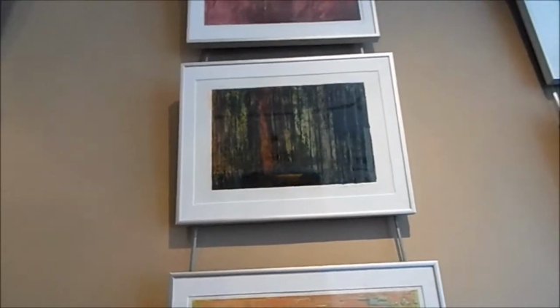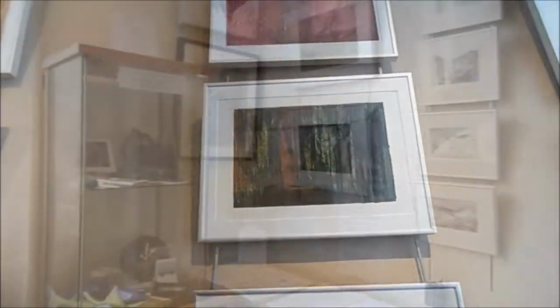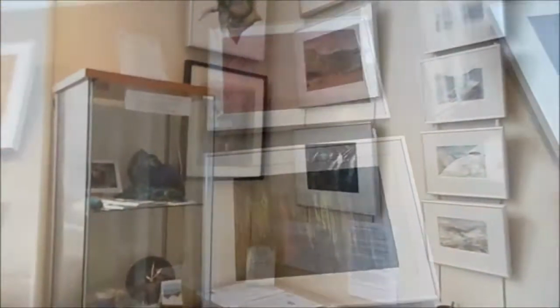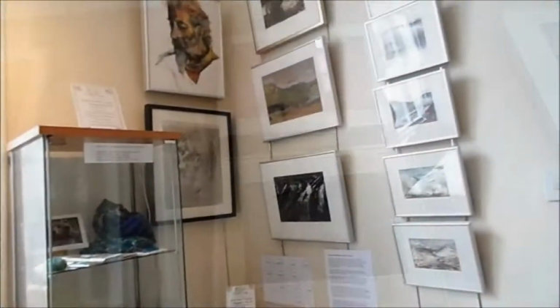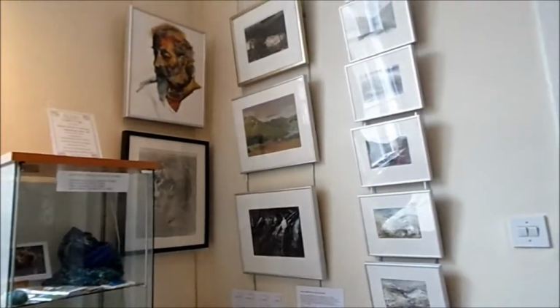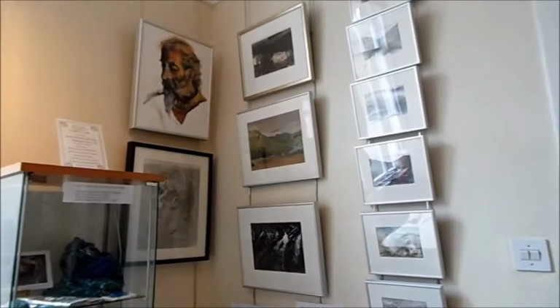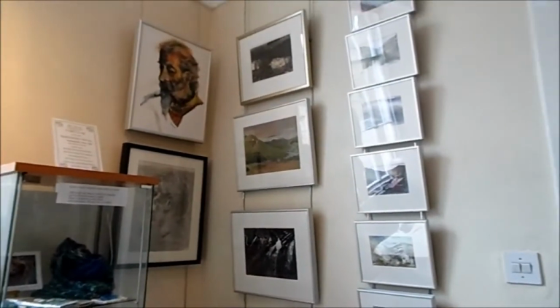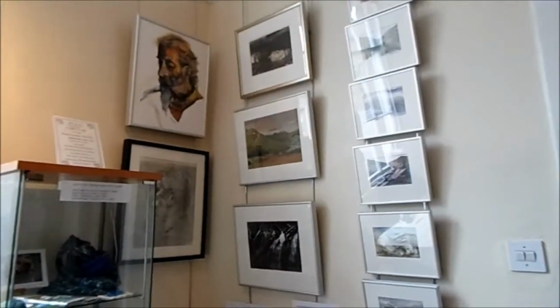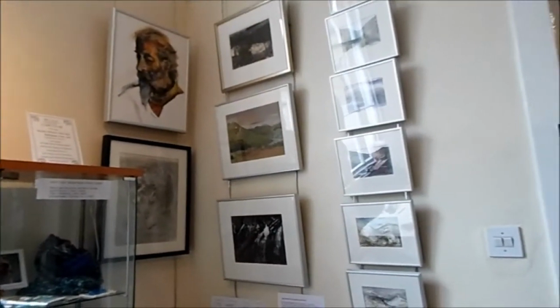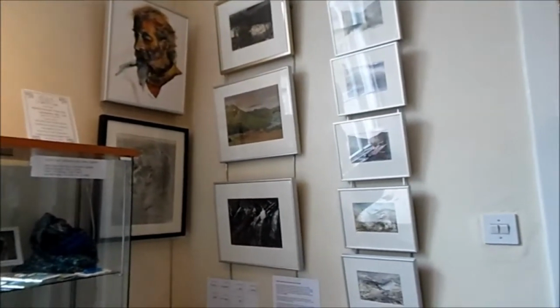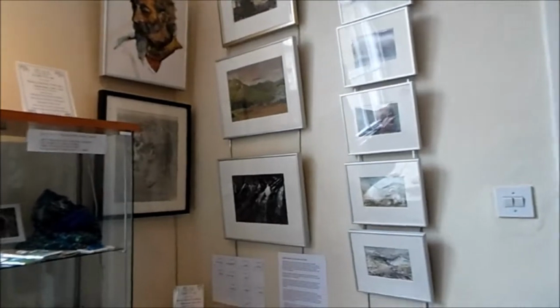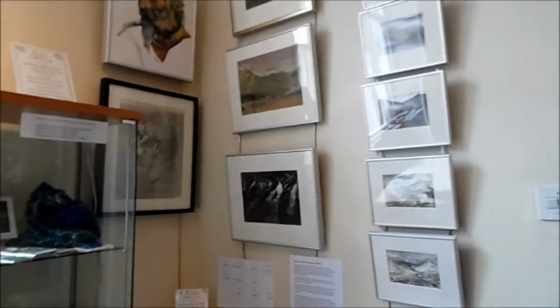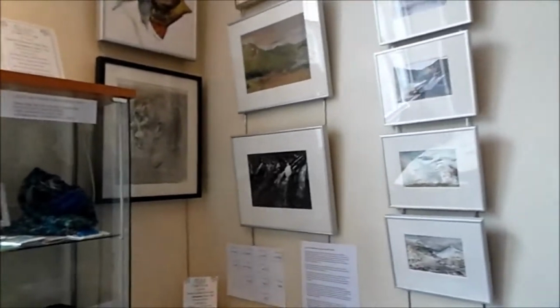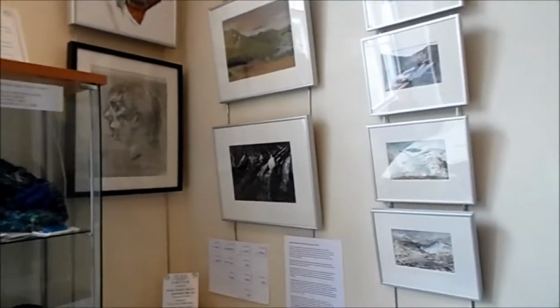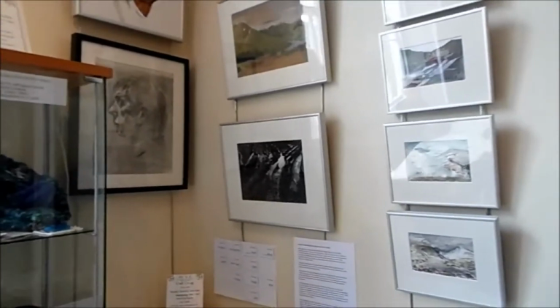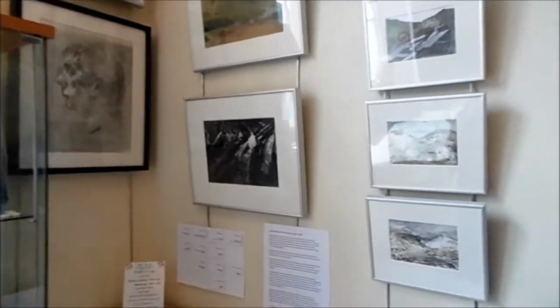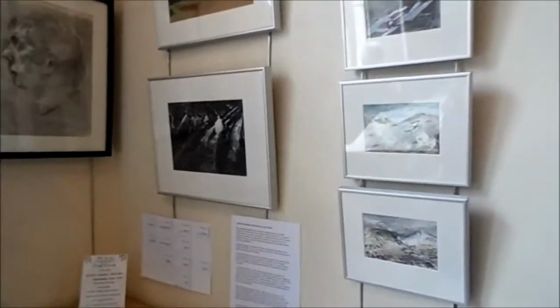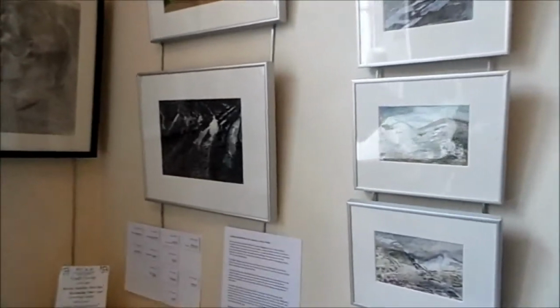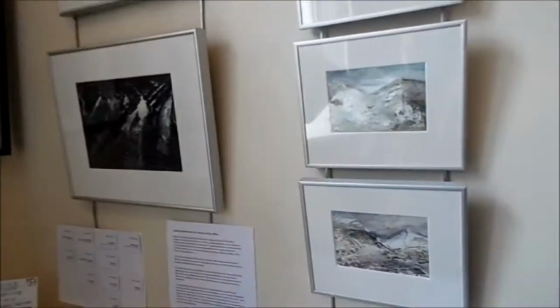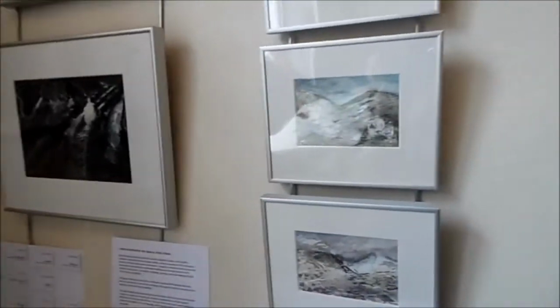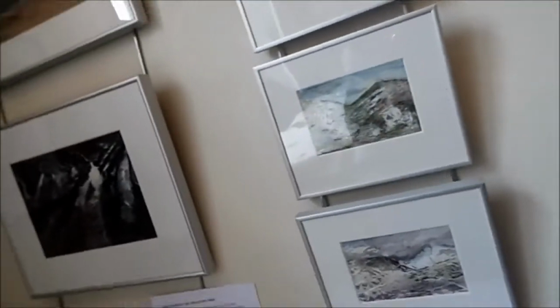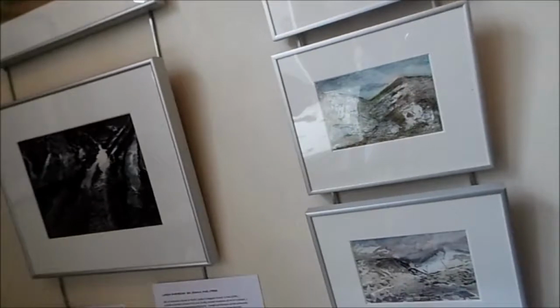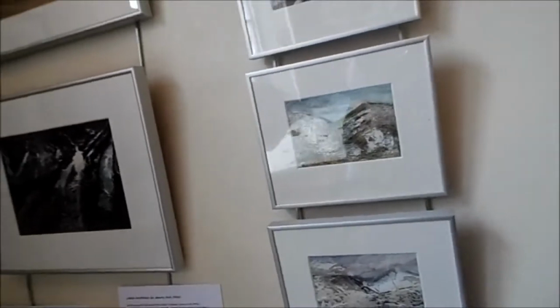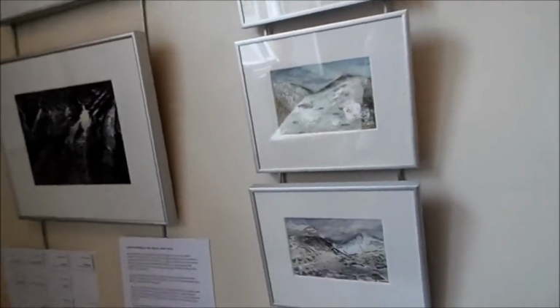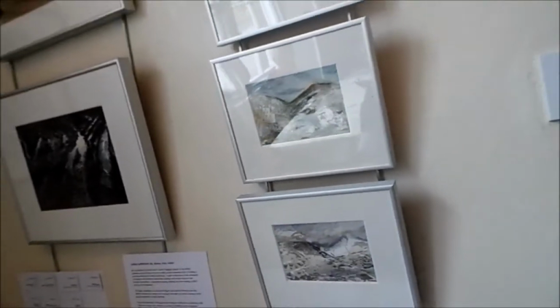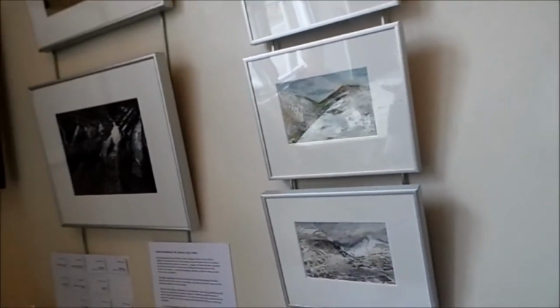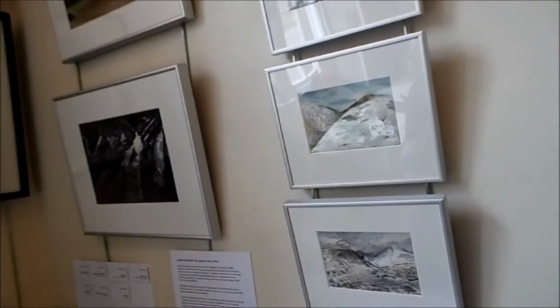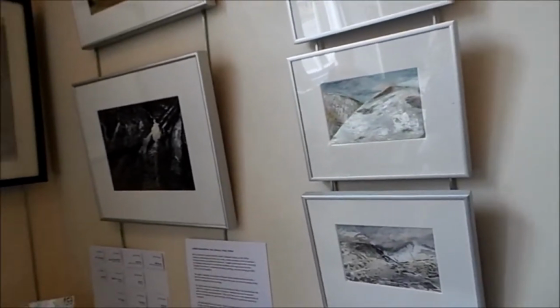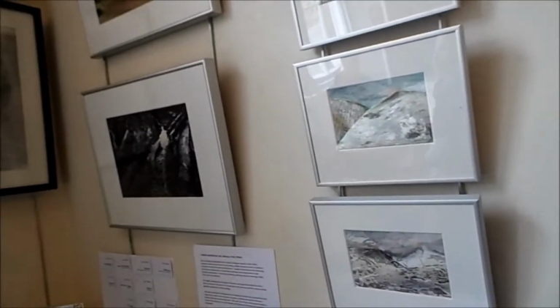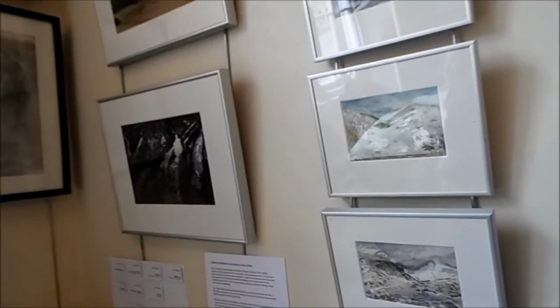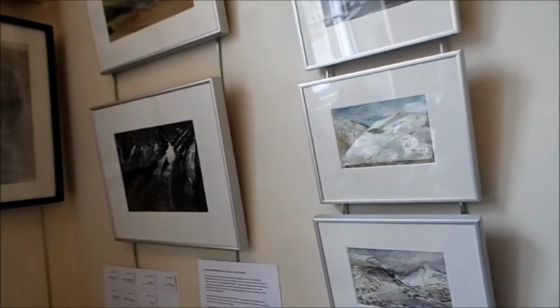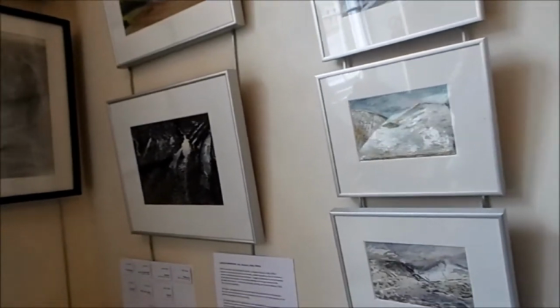There are landscapes done in the snow, but these are much more remembered places. I go around photographing a lot and looking and sketching, and then I come back and don't look at the photographs particularly.